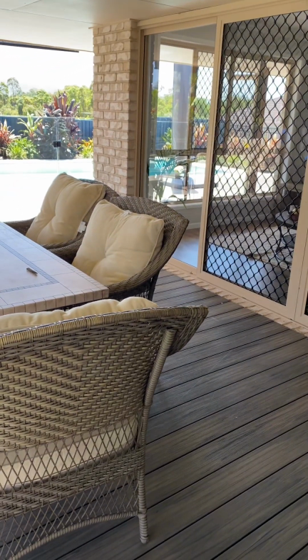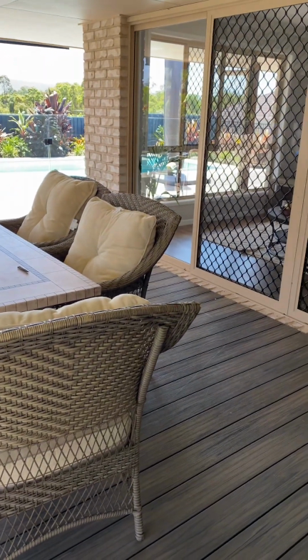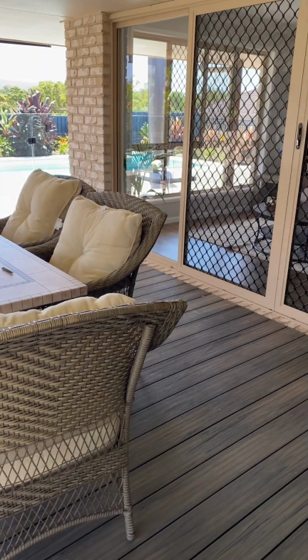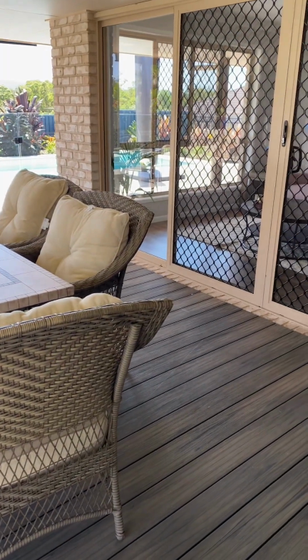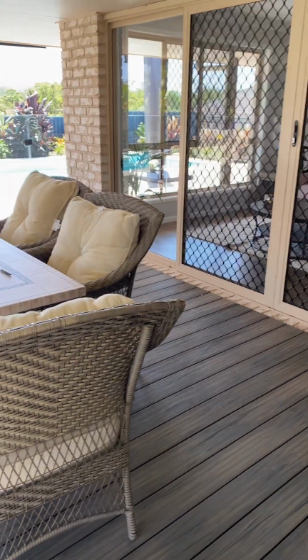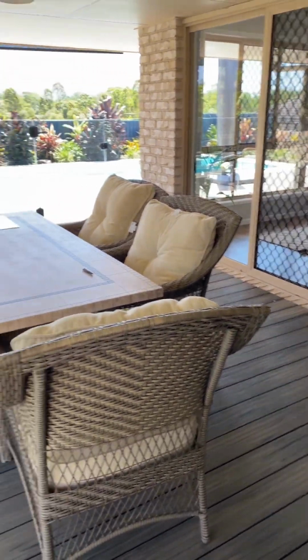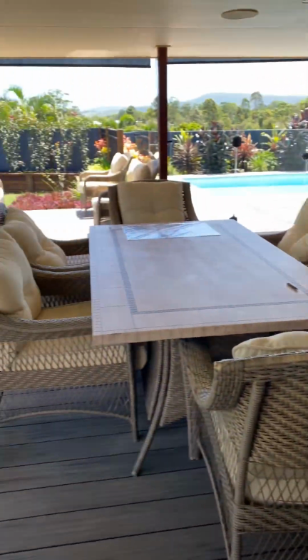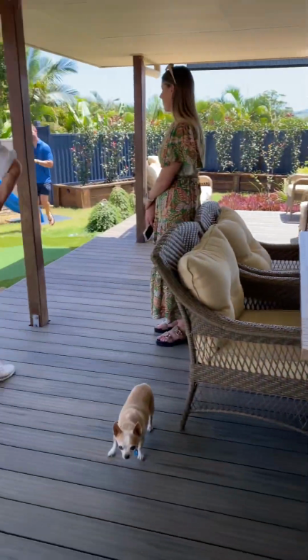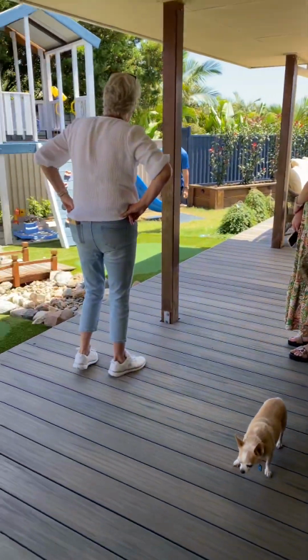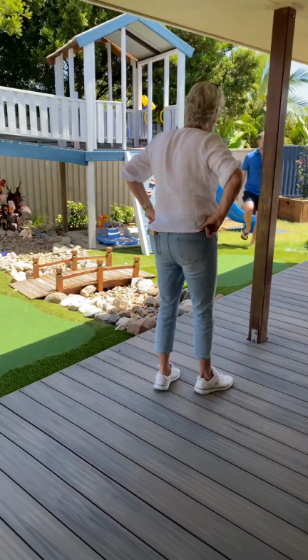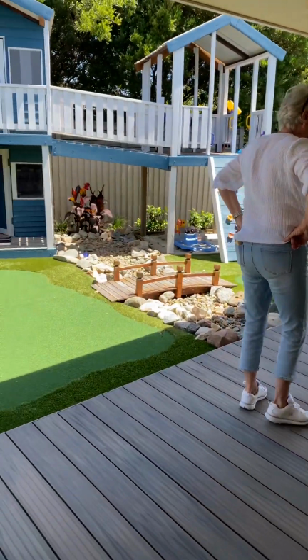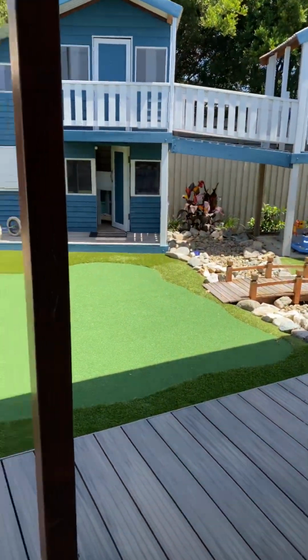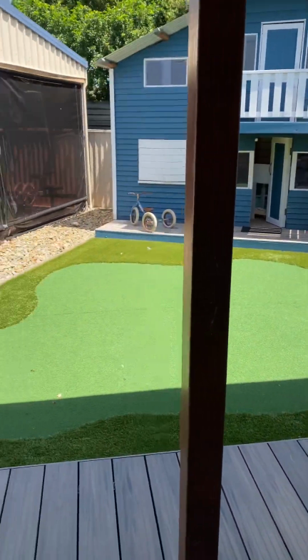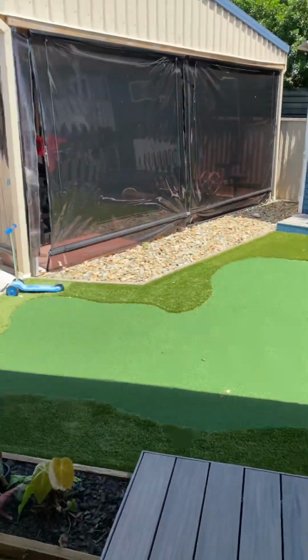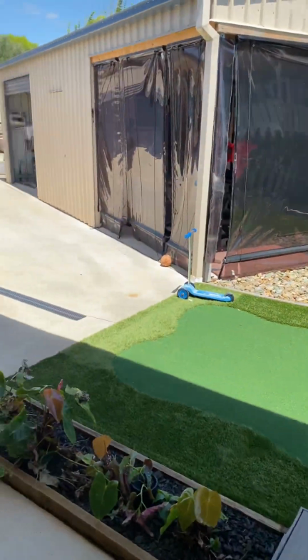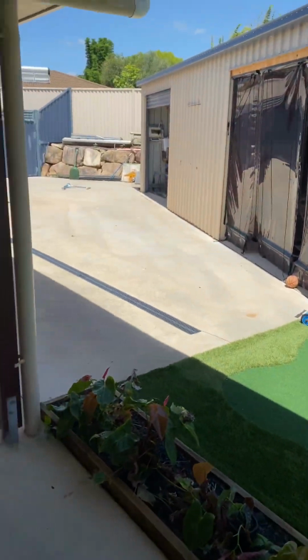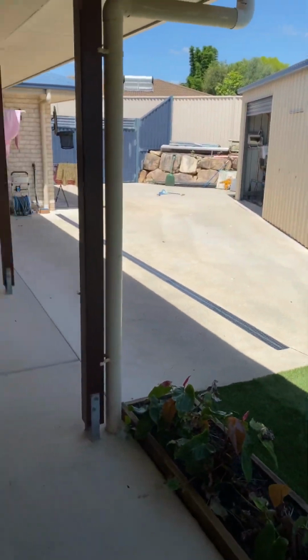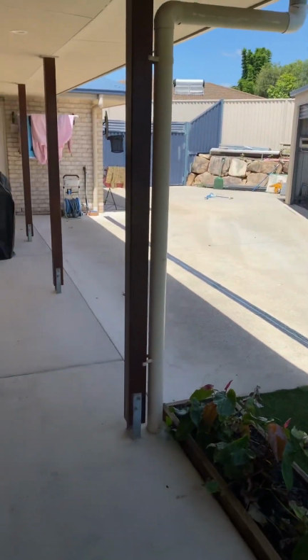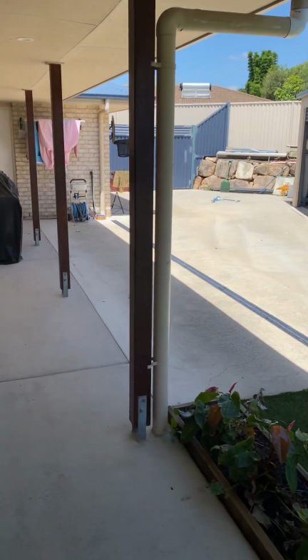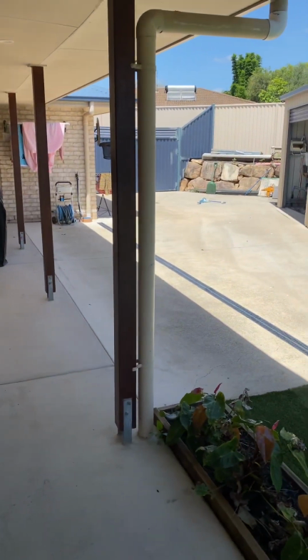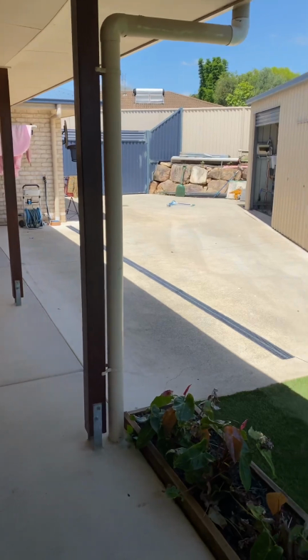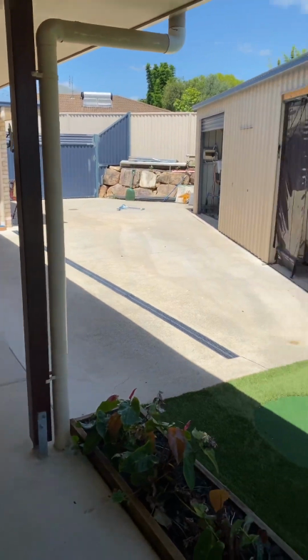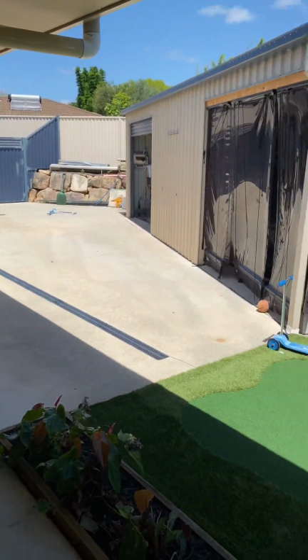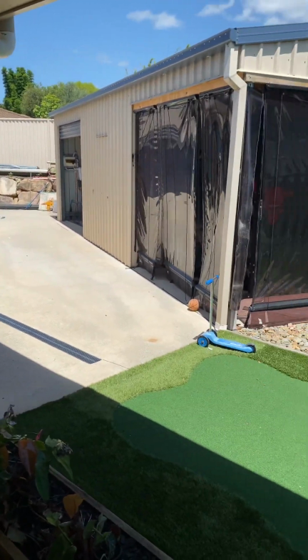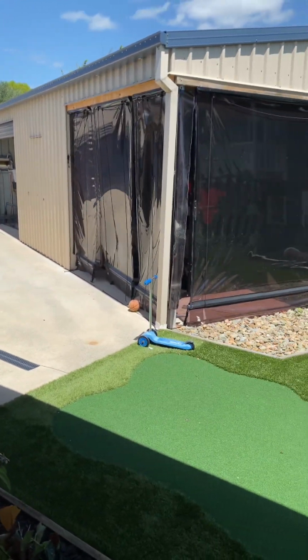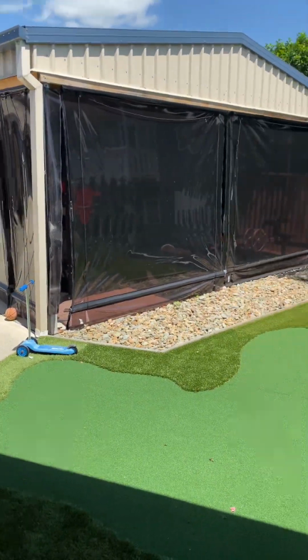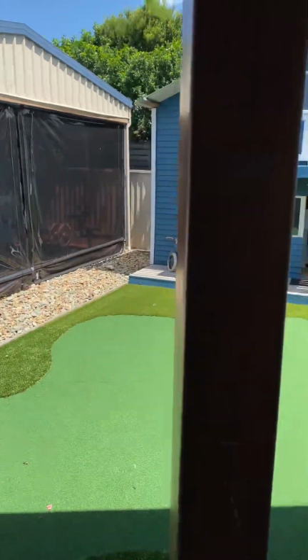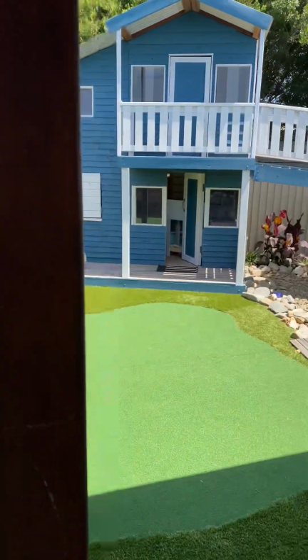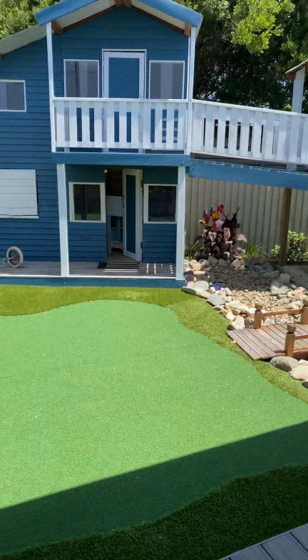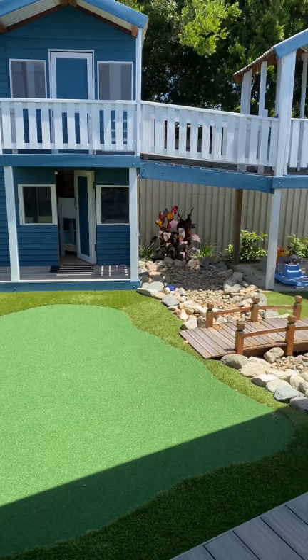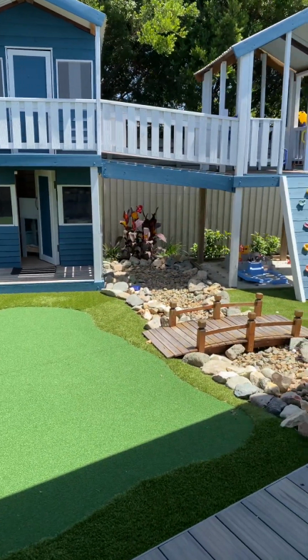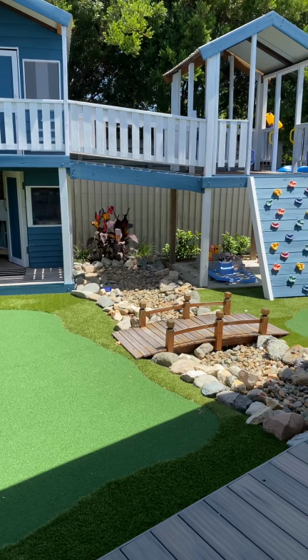I put some of these rocks there just for now. And there's the pool — patient, yeah. Nice.